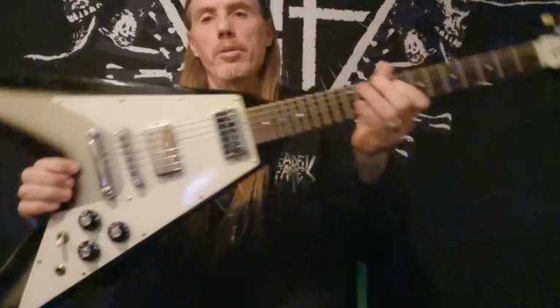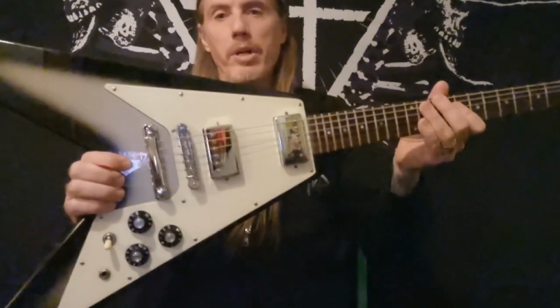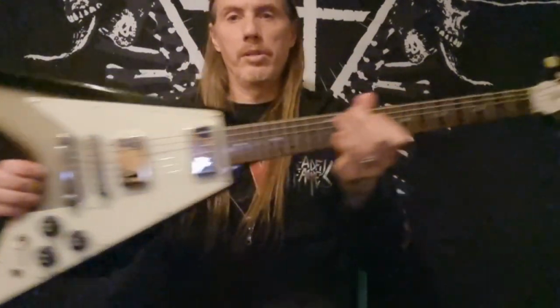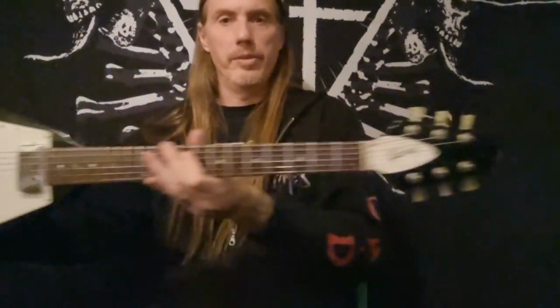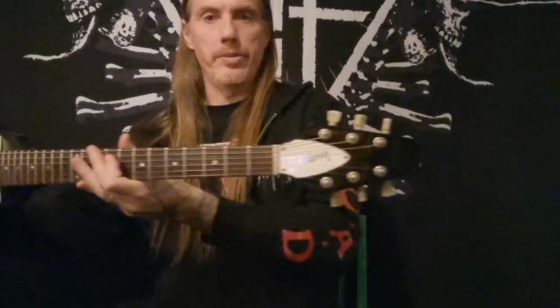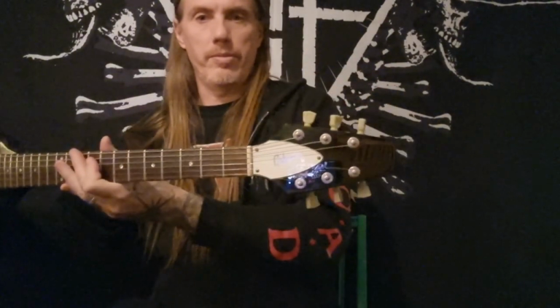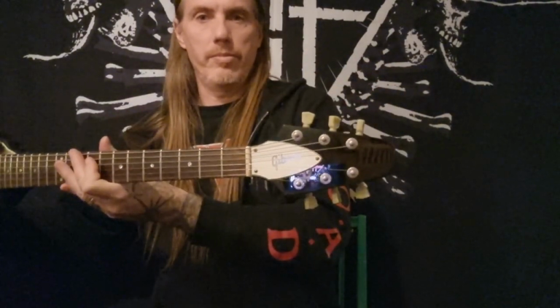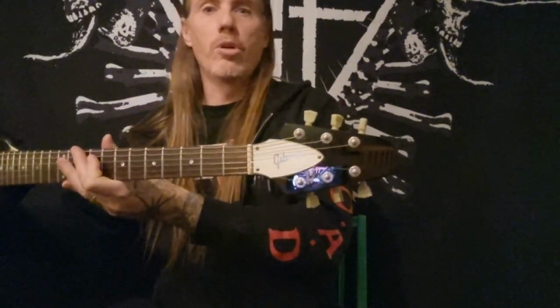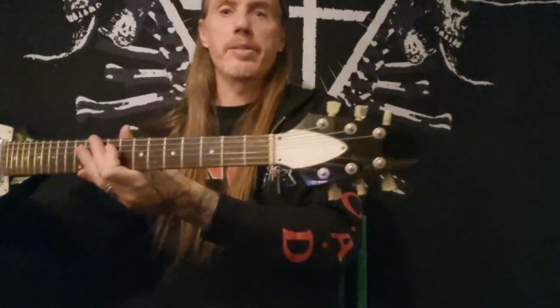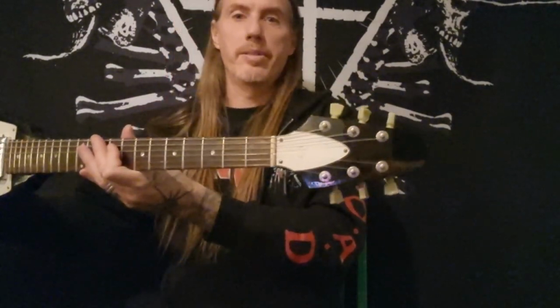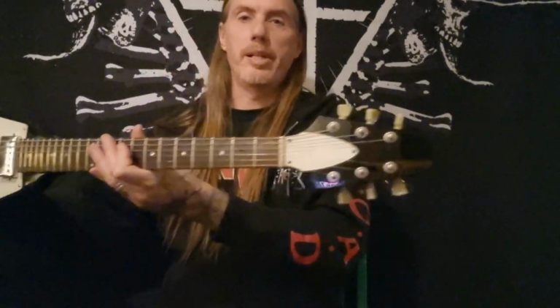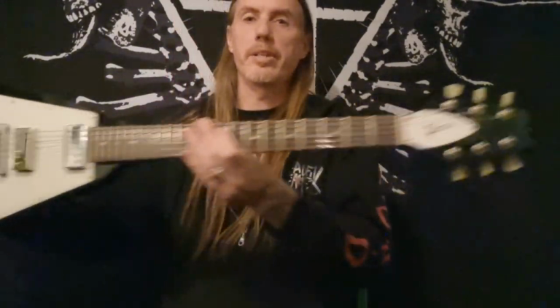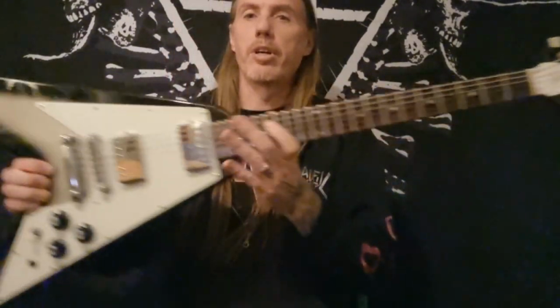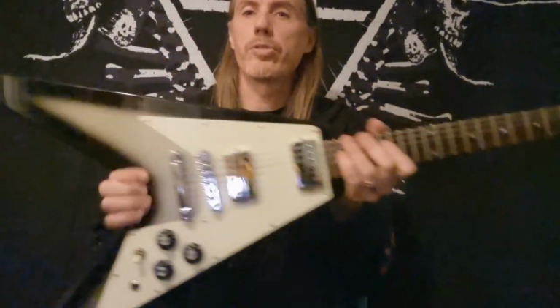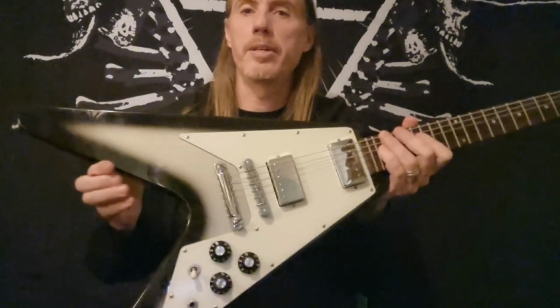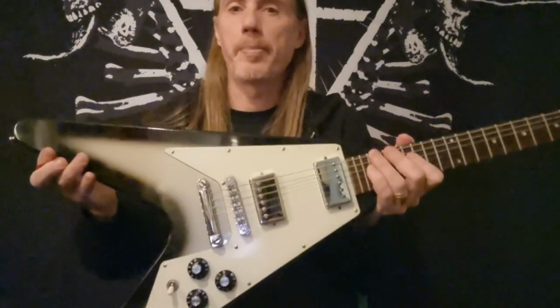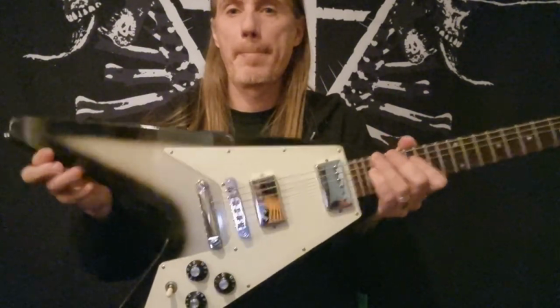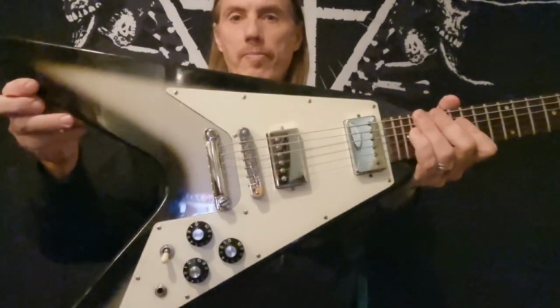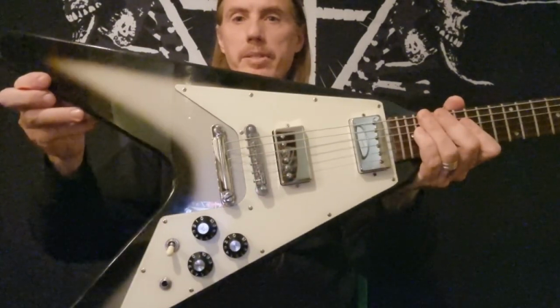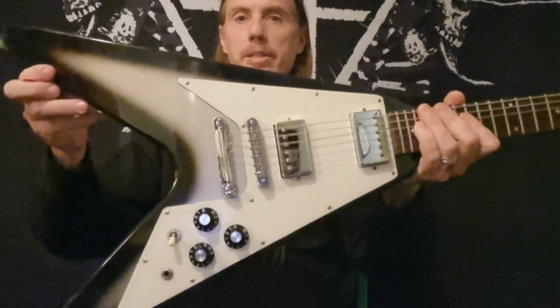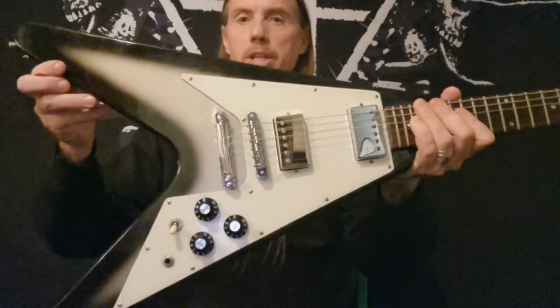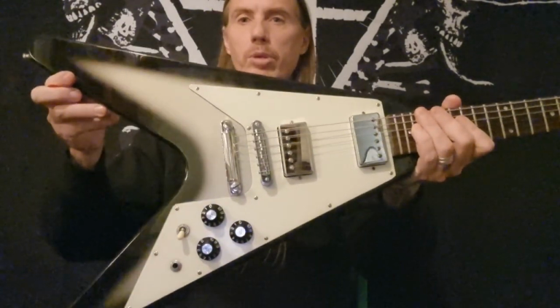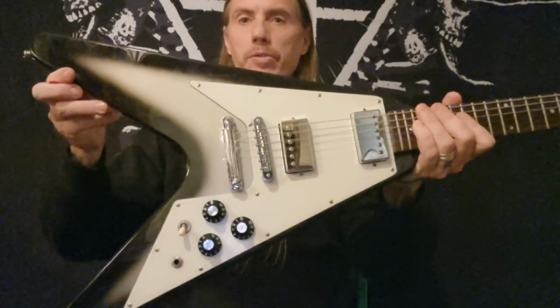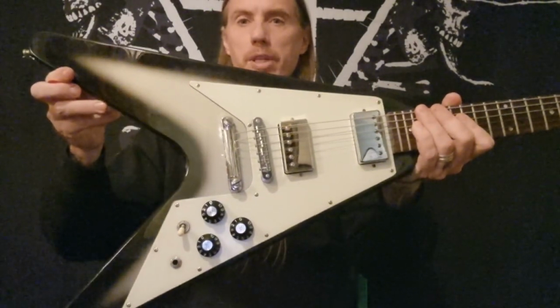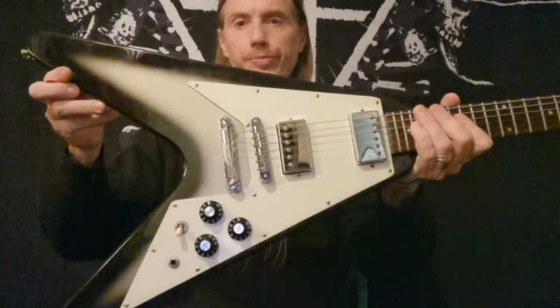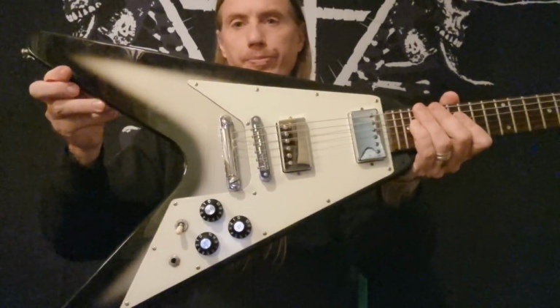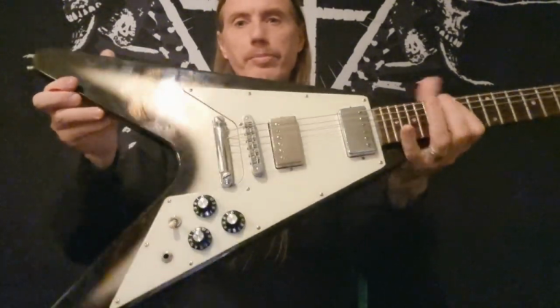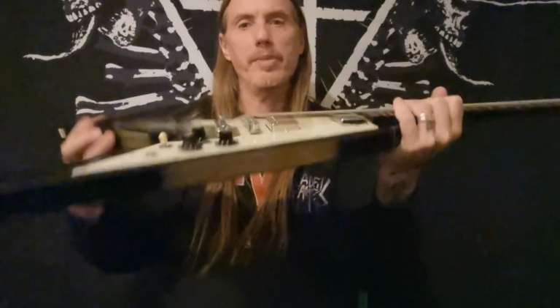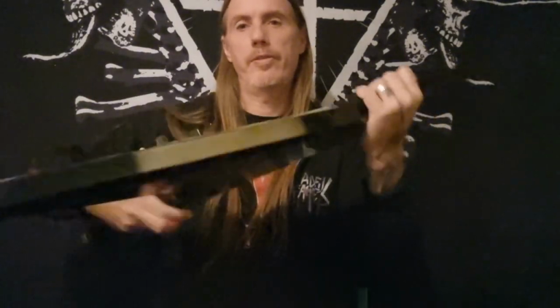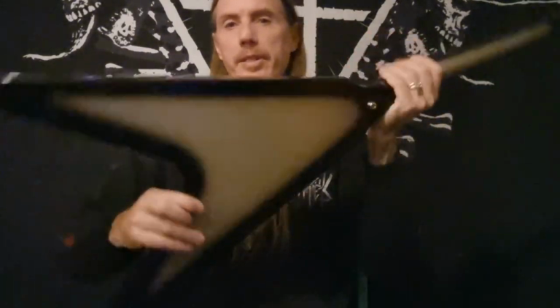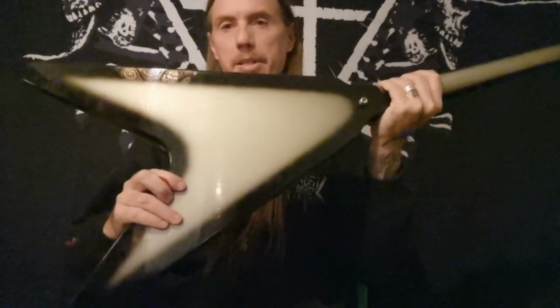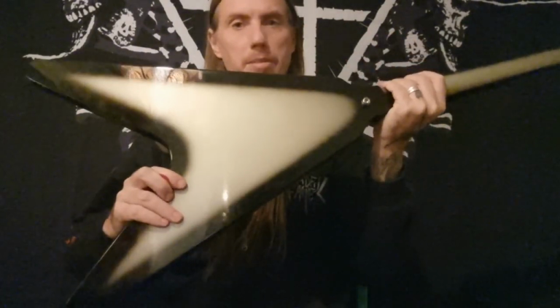In all, it's more or less like the guitar was in 1980 when someone bought it for the first time. A fantastic example — and it's really, really lightweight.